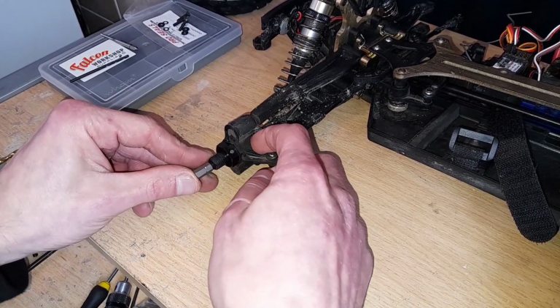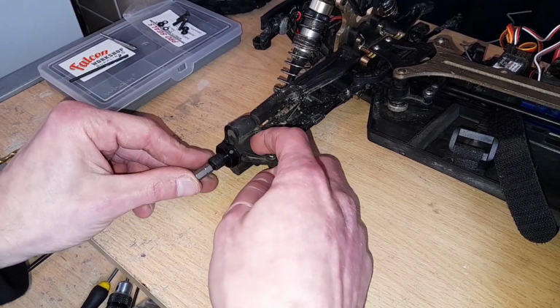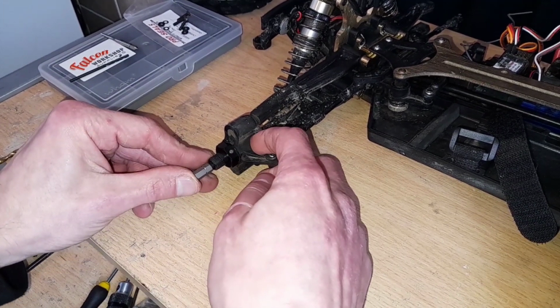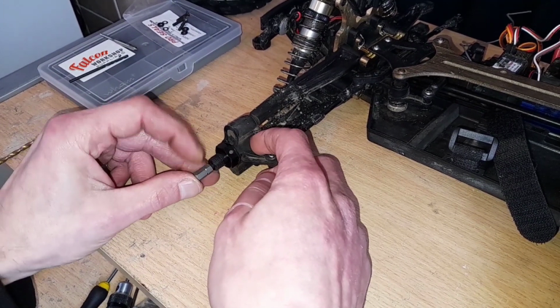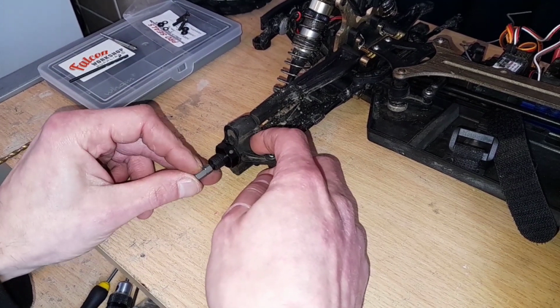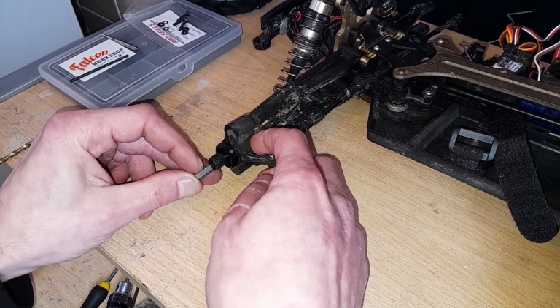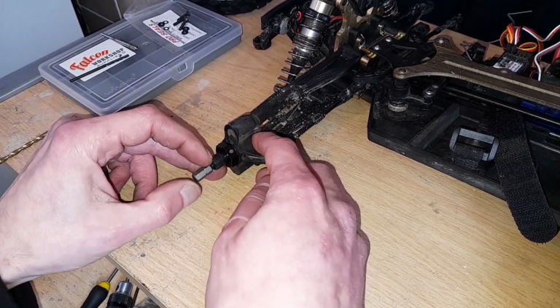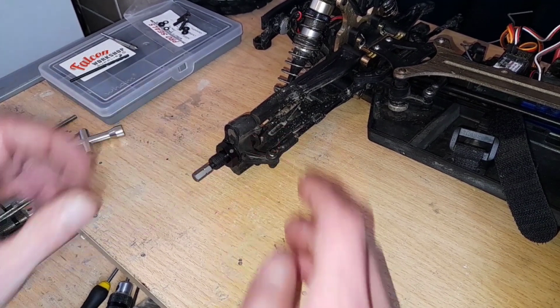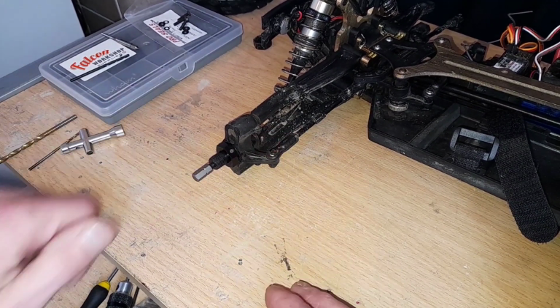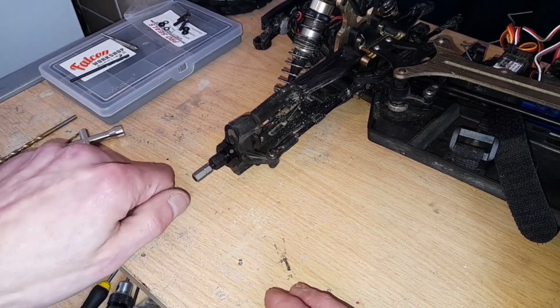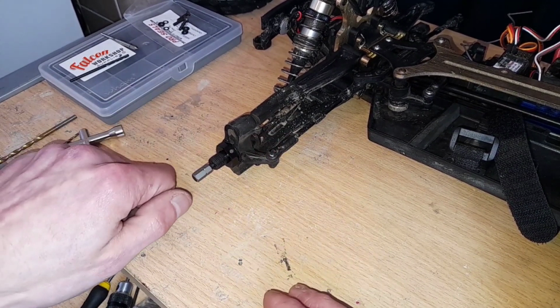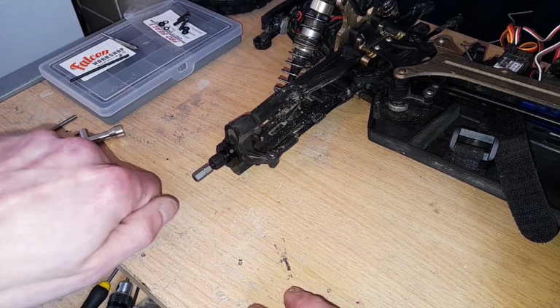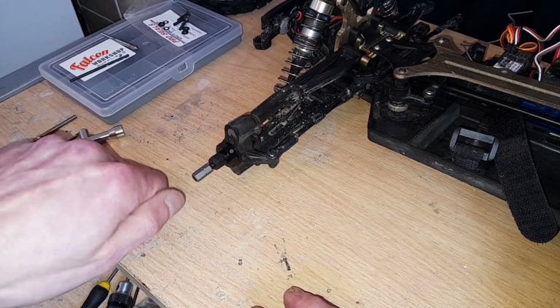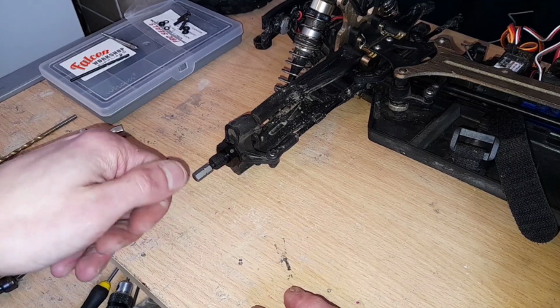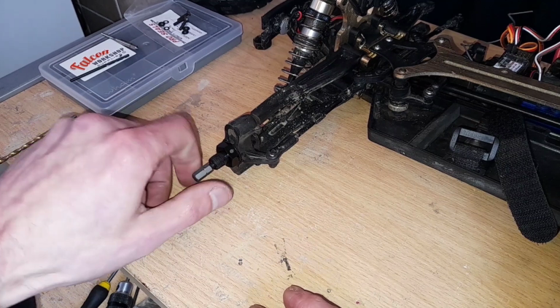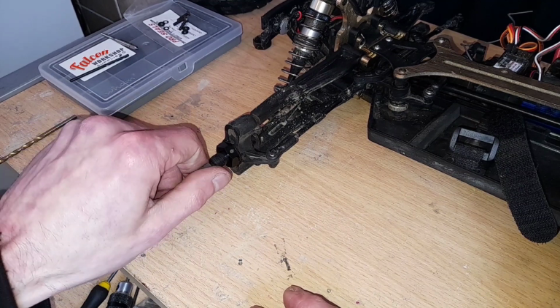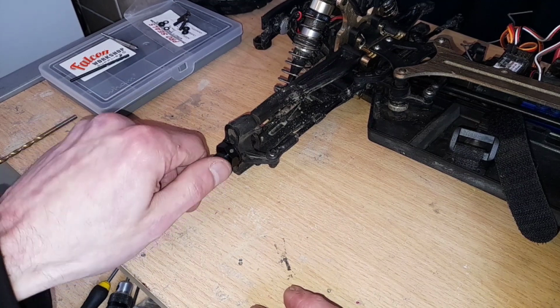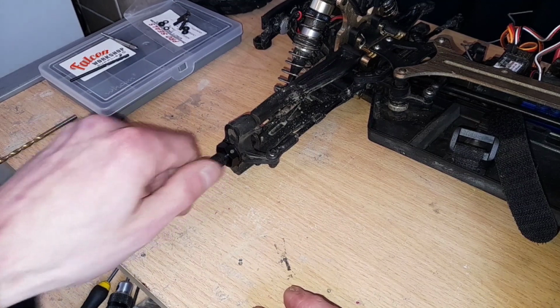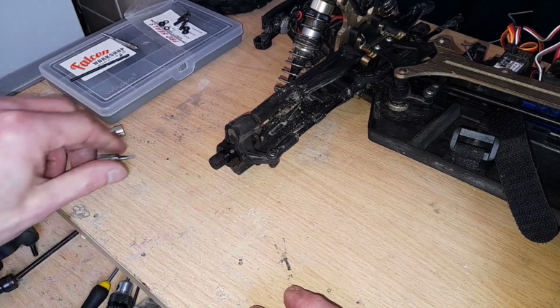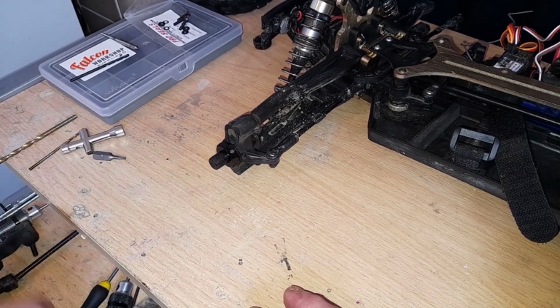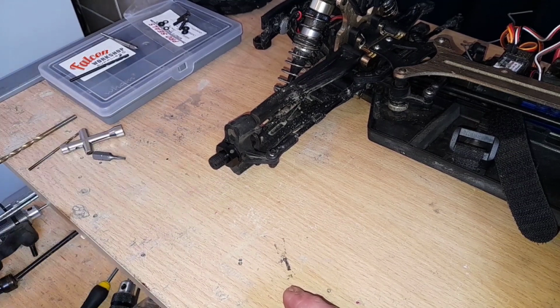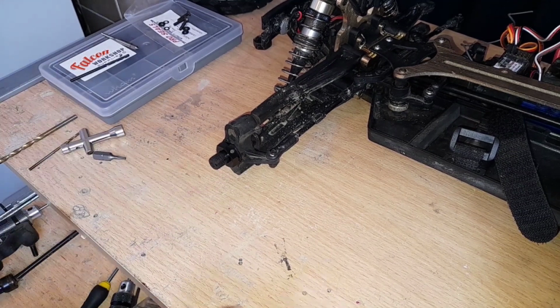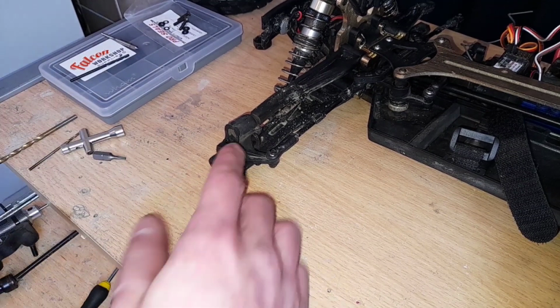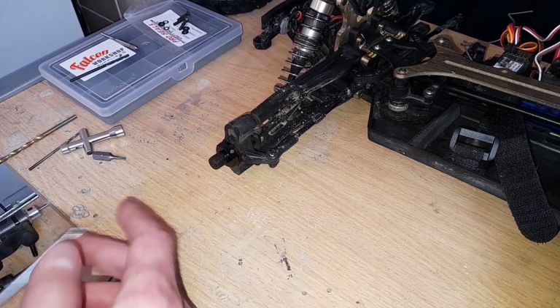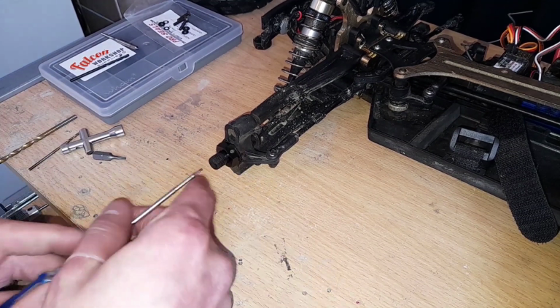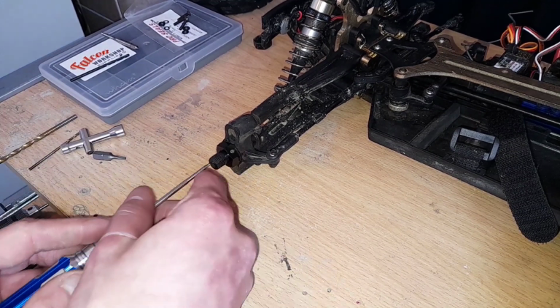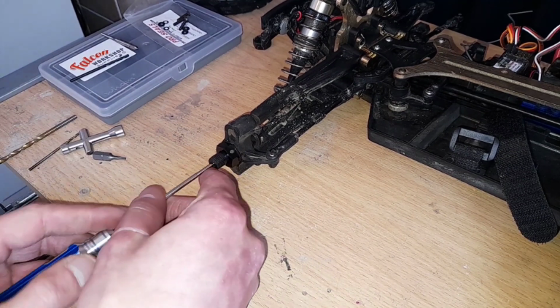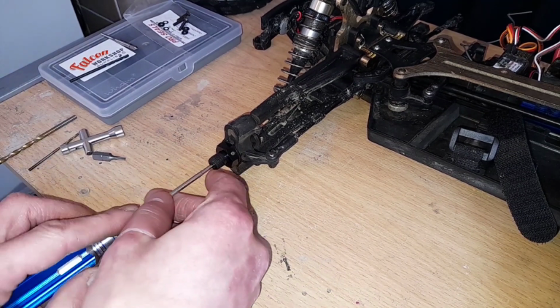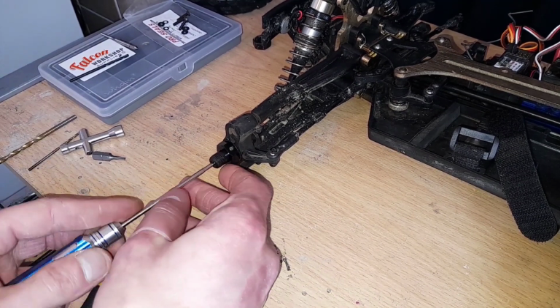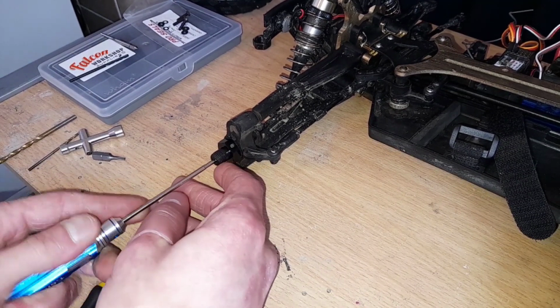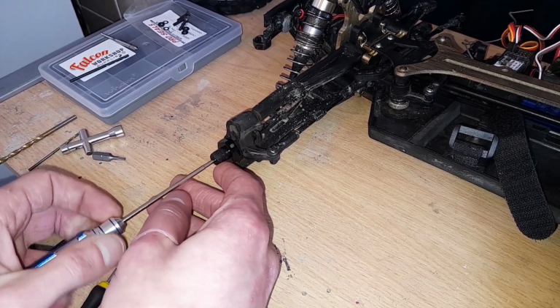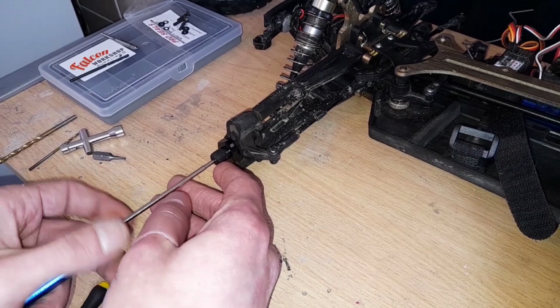So I took my wheel off and with my 1.5mm hex key I went to put it in and I couldn't get it off — the hex had actually rounded and the pin was stuck.